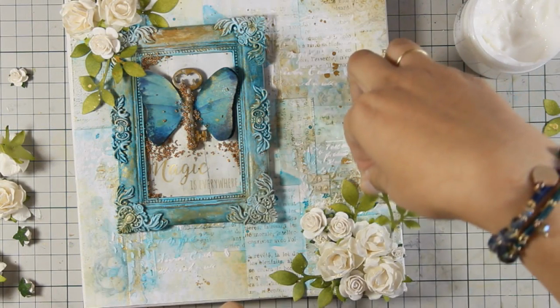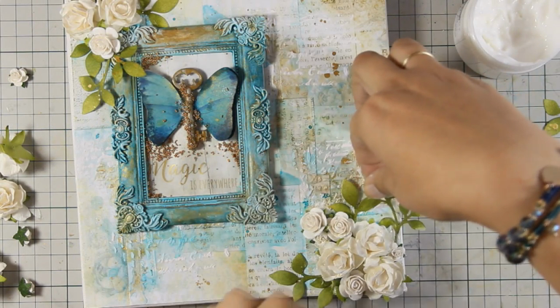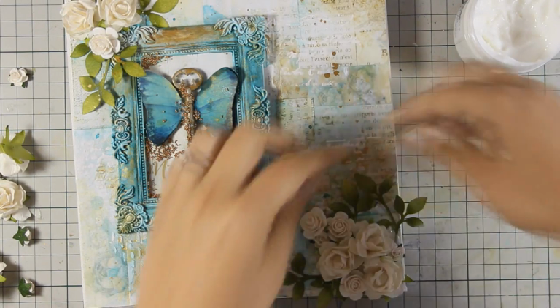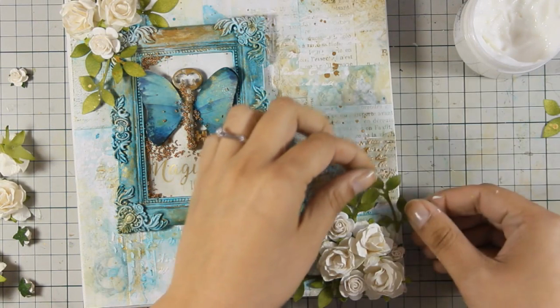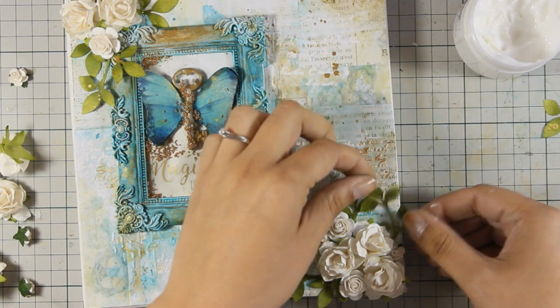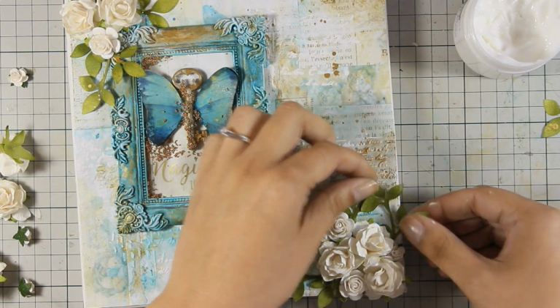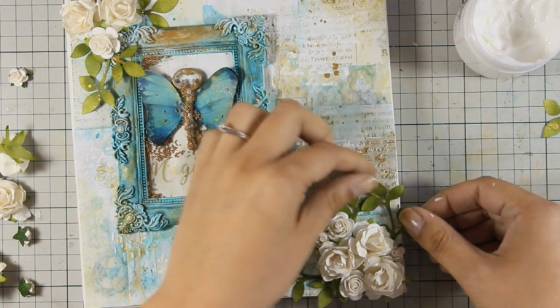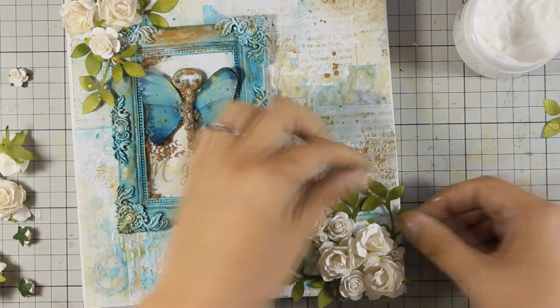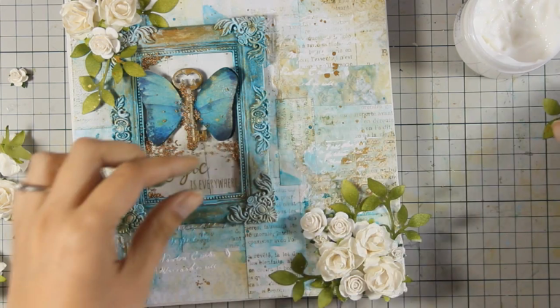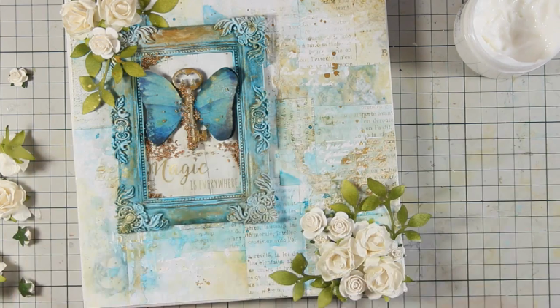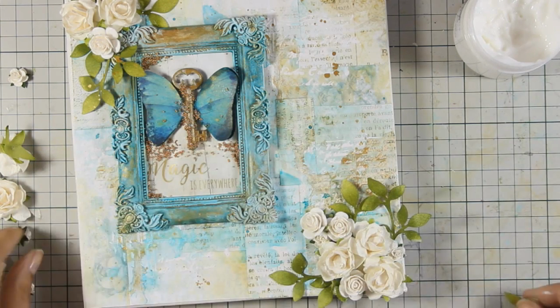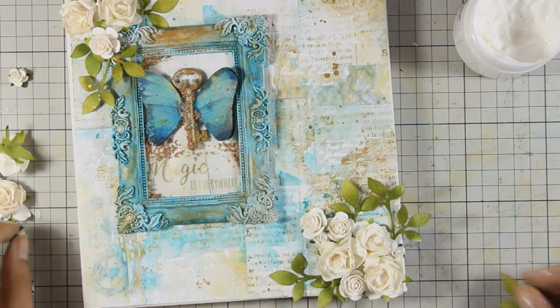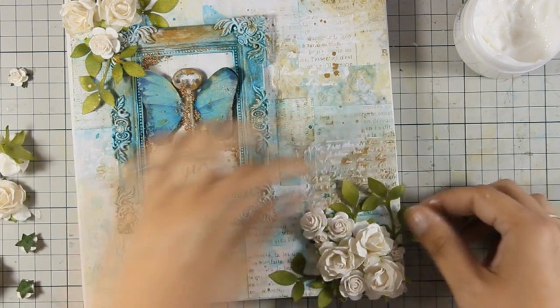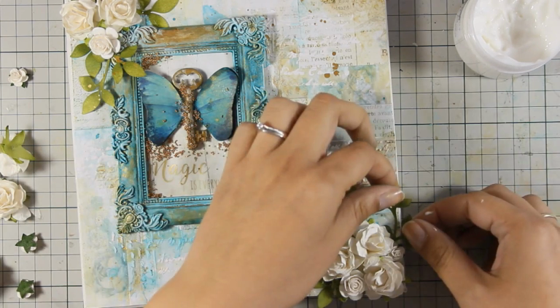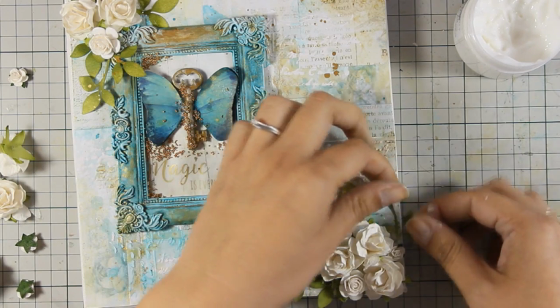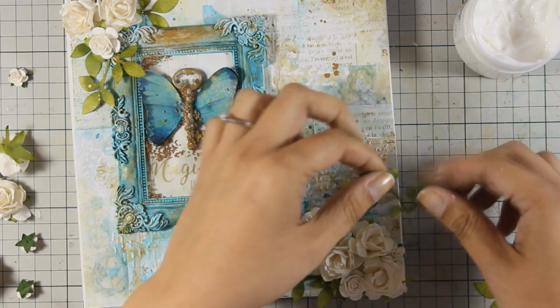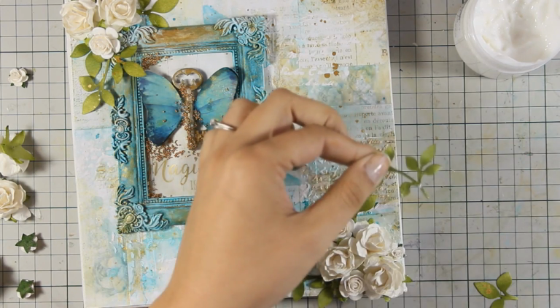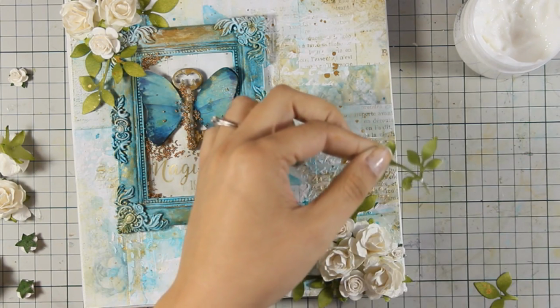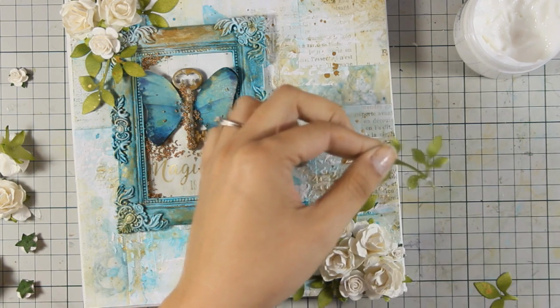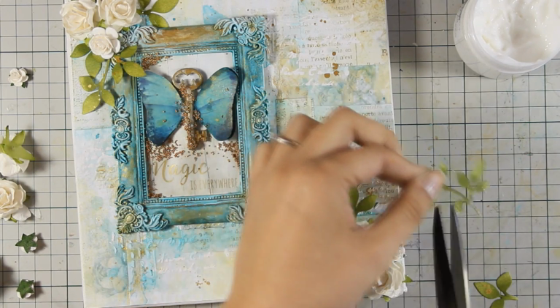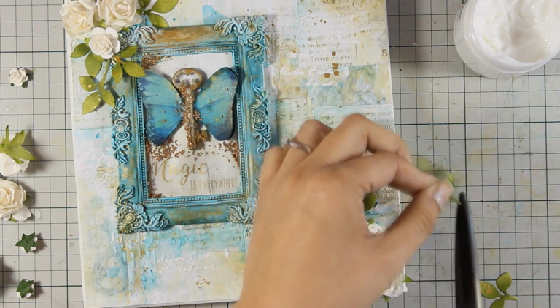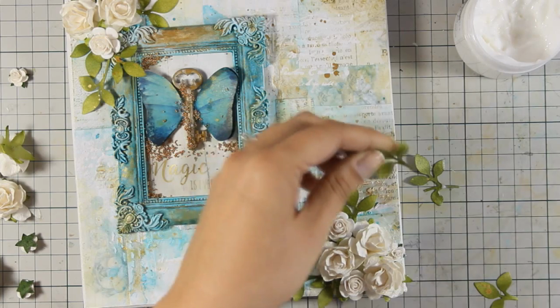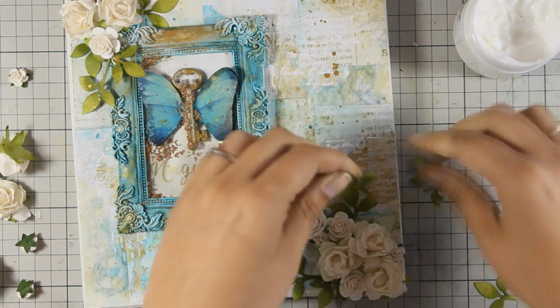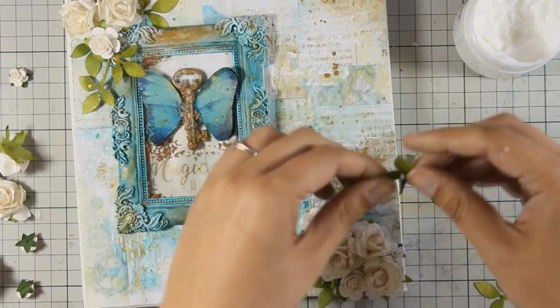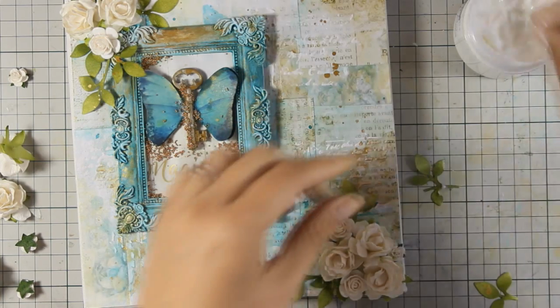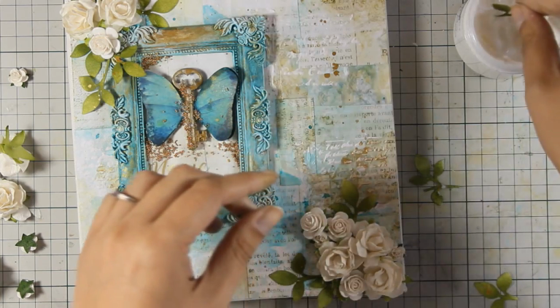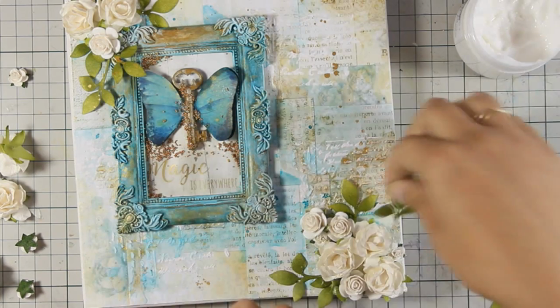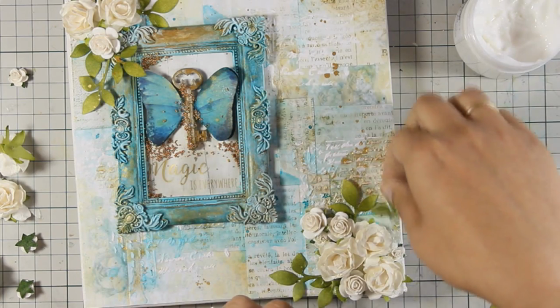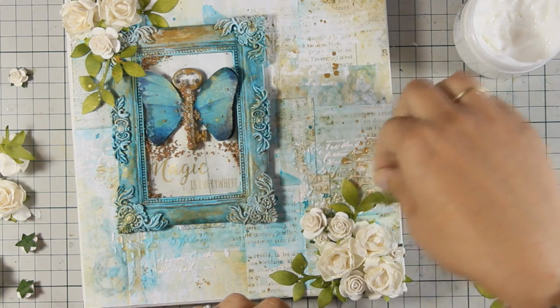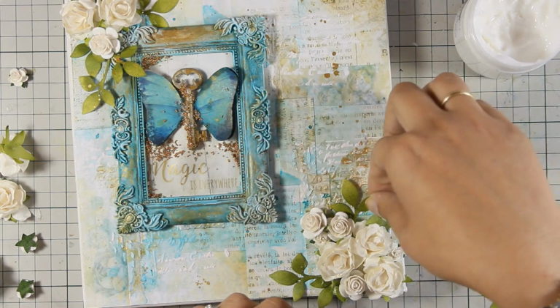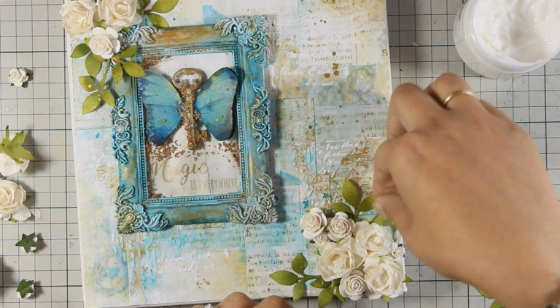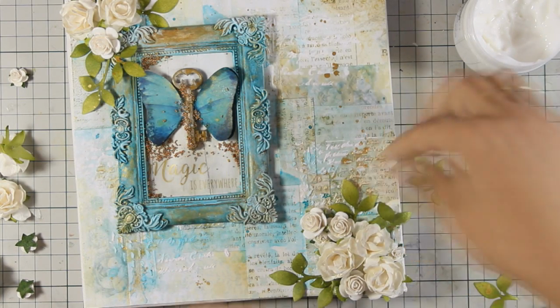At the end, when the gel medium was dry, I went back and added tiny little foam squares at the back of those leaves, just to make sure that I keep the dimension and they stick out of the canvas.